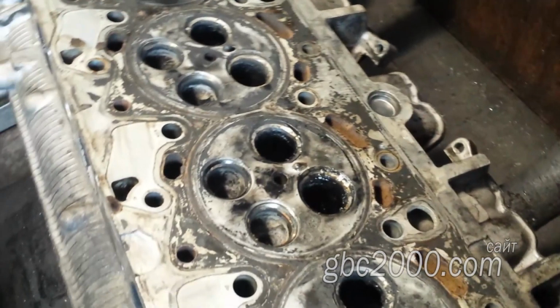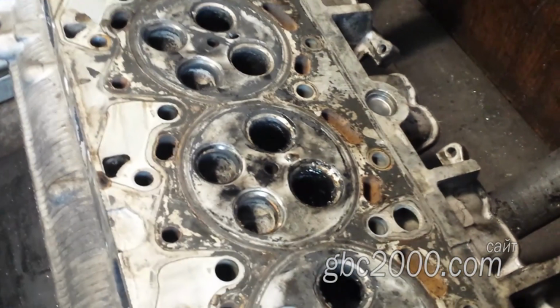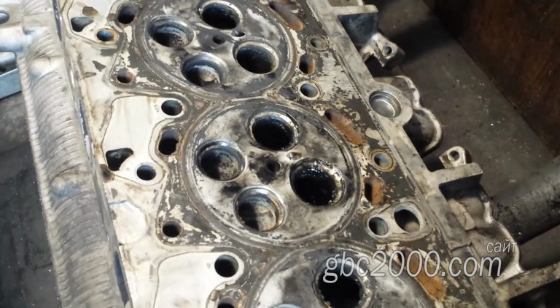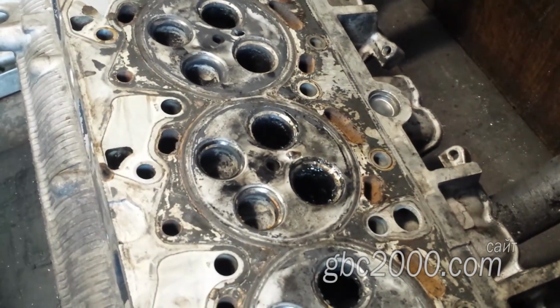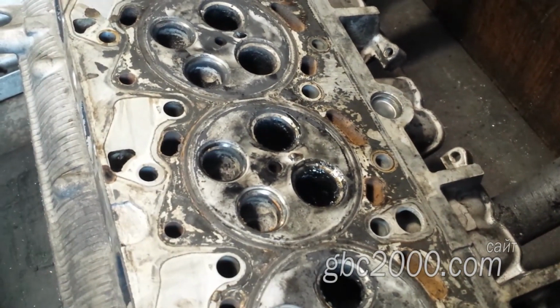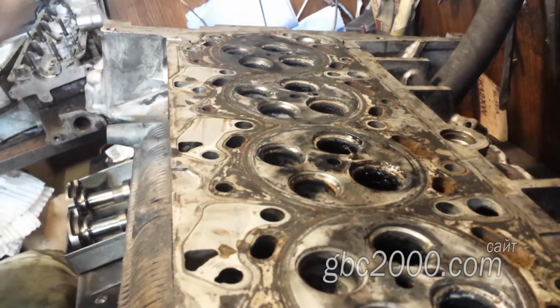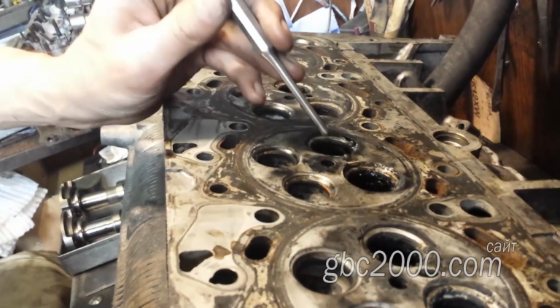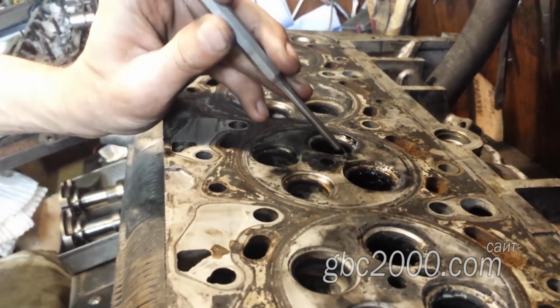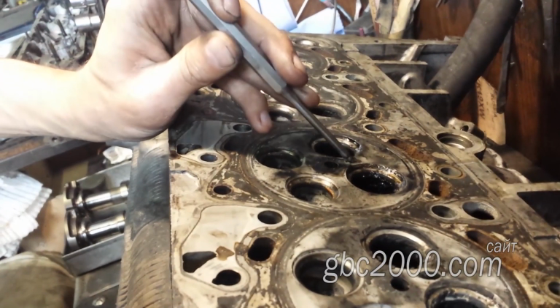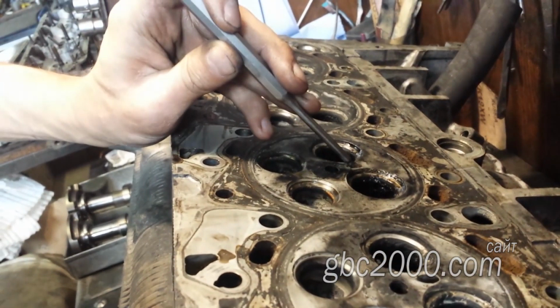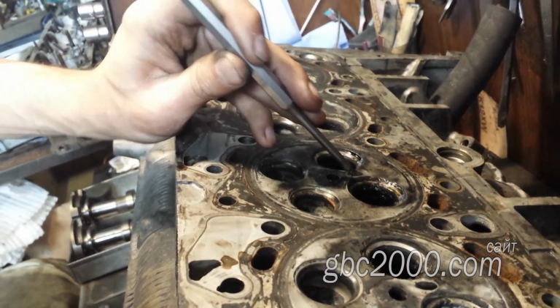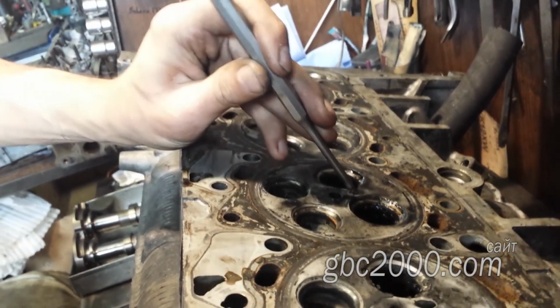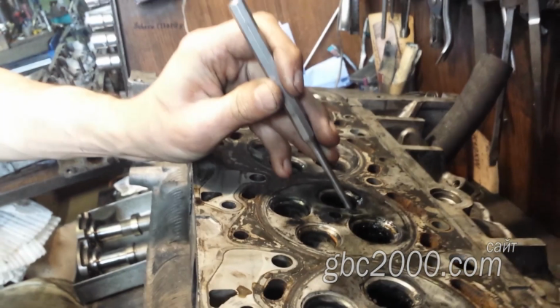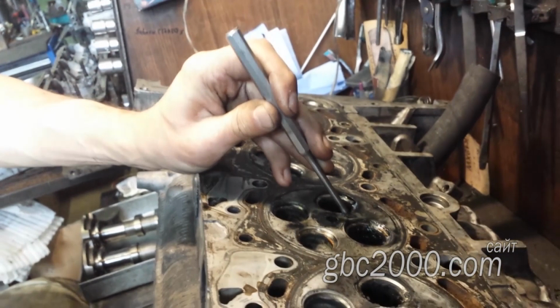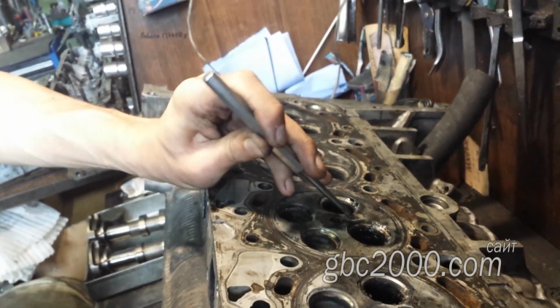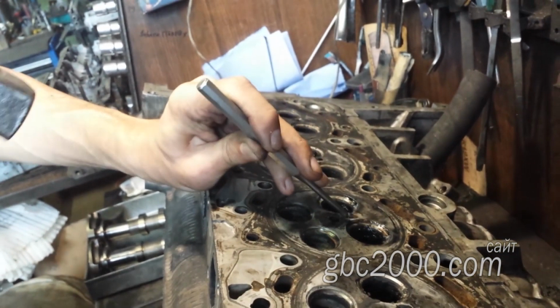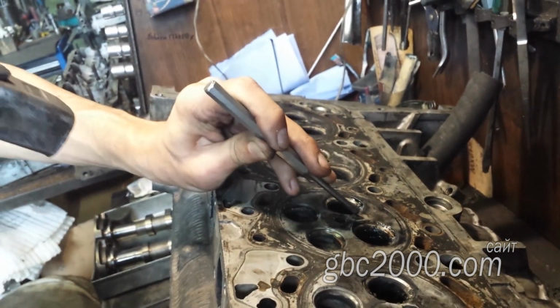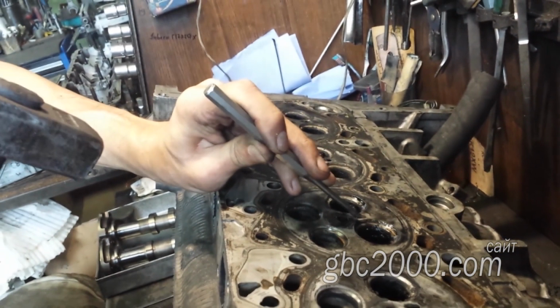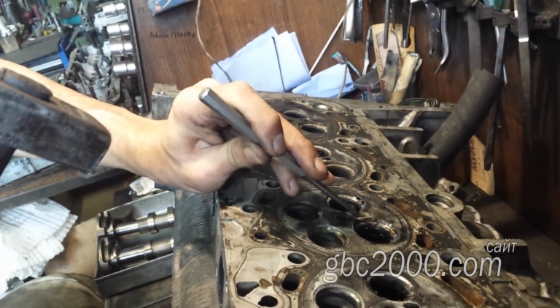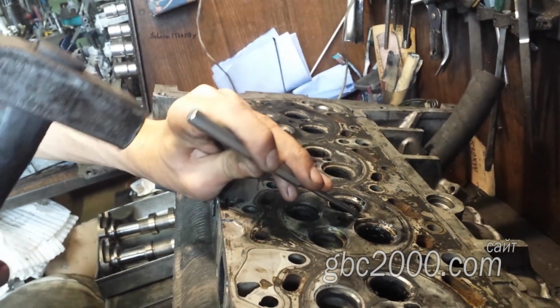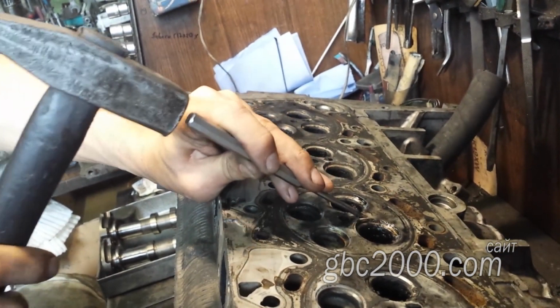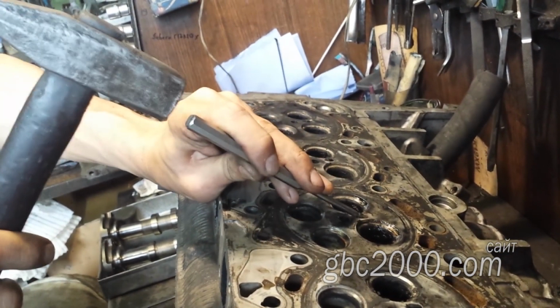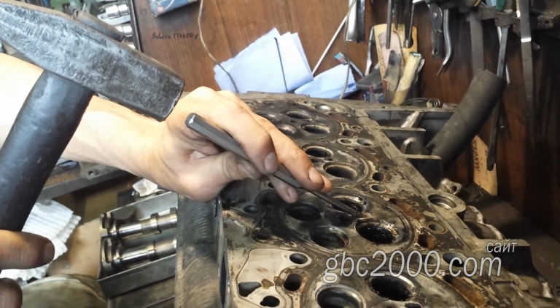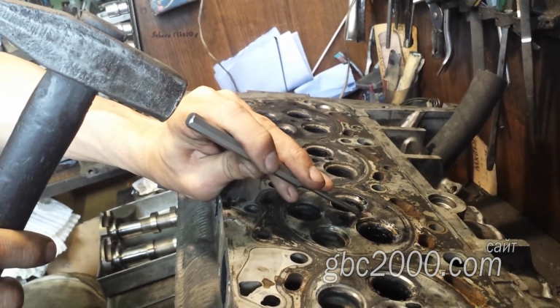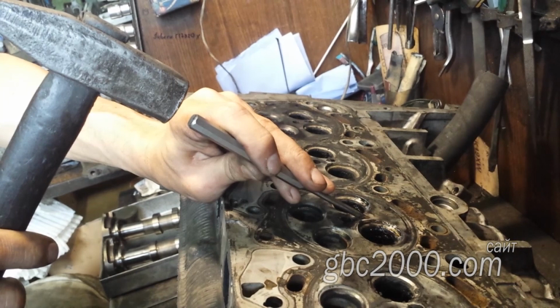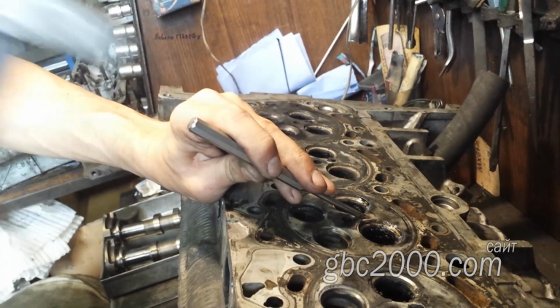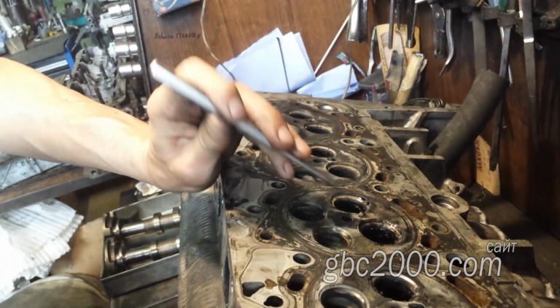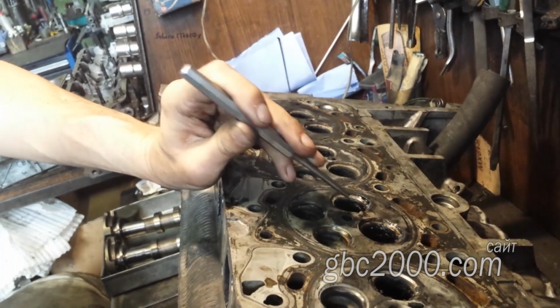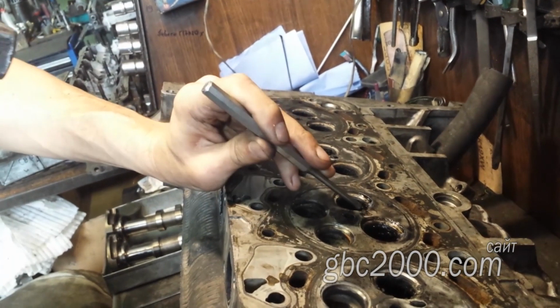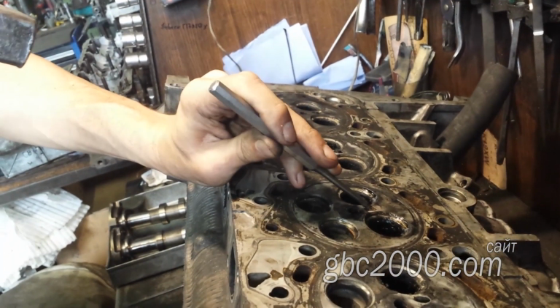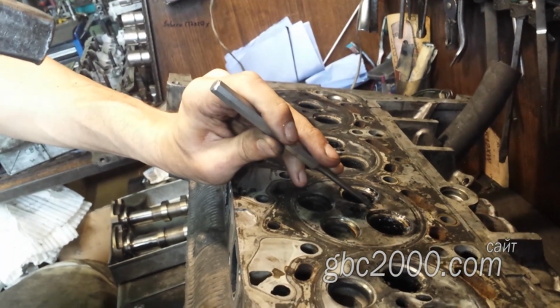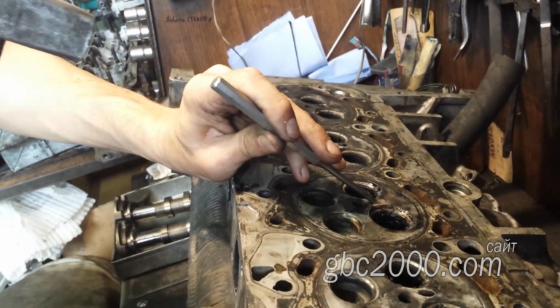Выжидаем некоторое время, и Виталий пробует выдавить носик на холодную. Частенько это удаётся сделать без нагрева. Виталий берёт выколотку диаметром немногим меньше диаметра носика свечи и приступает к извлечению.